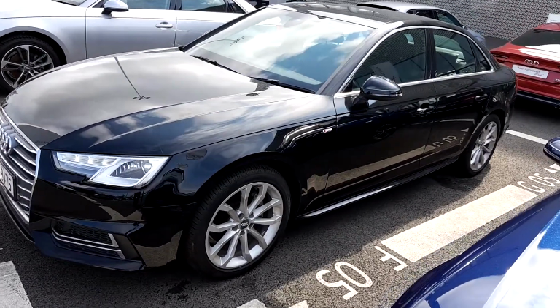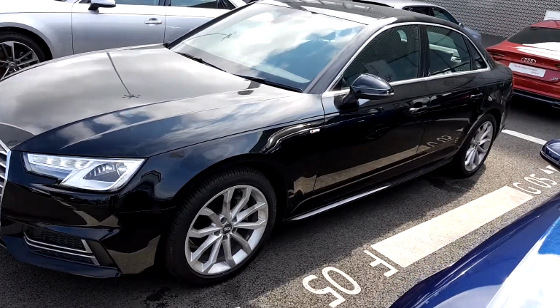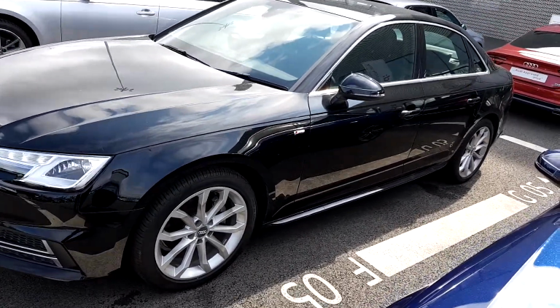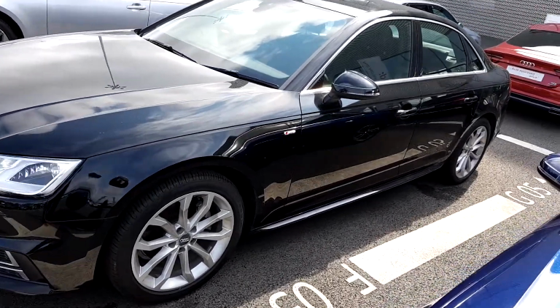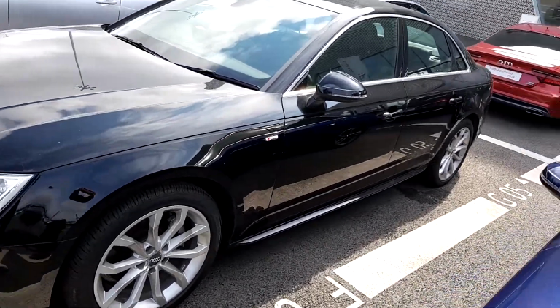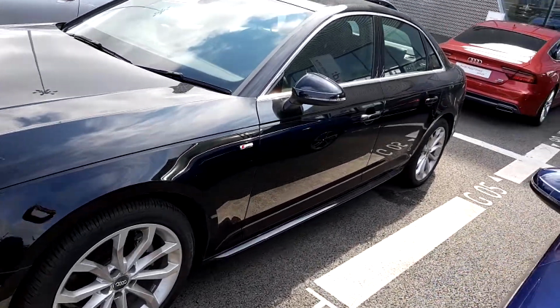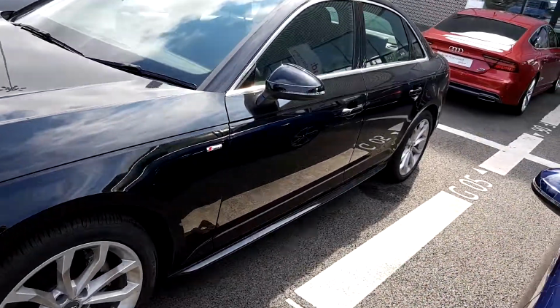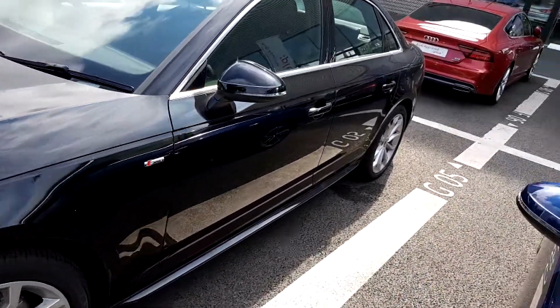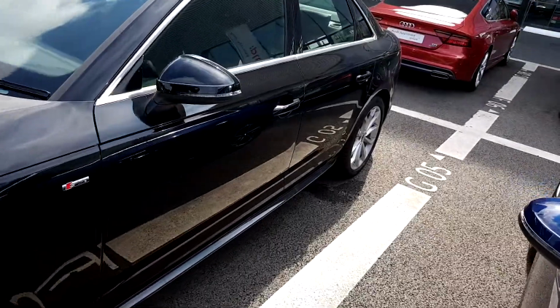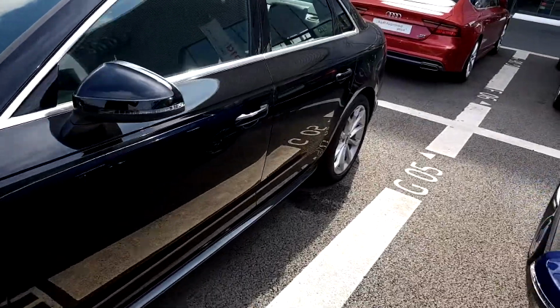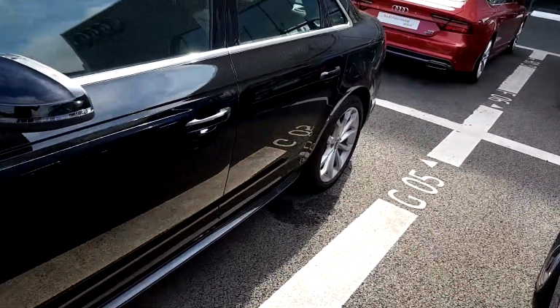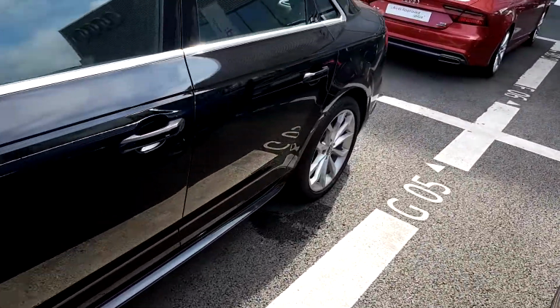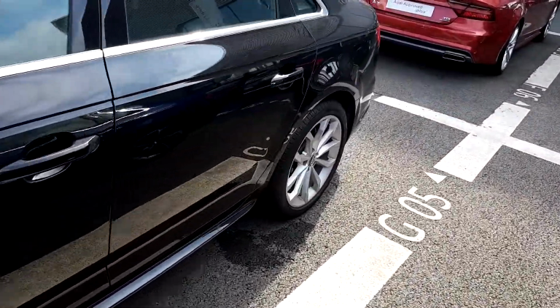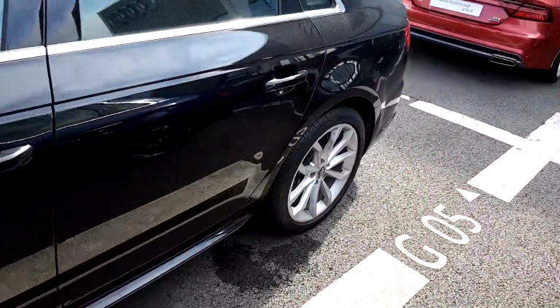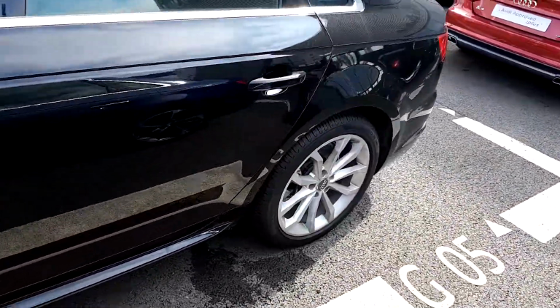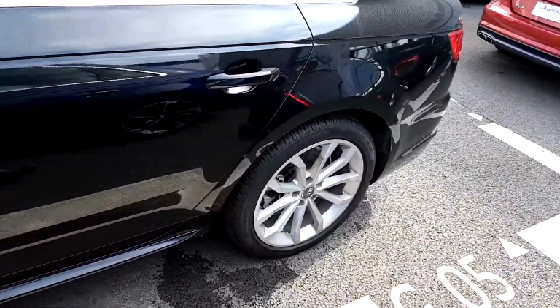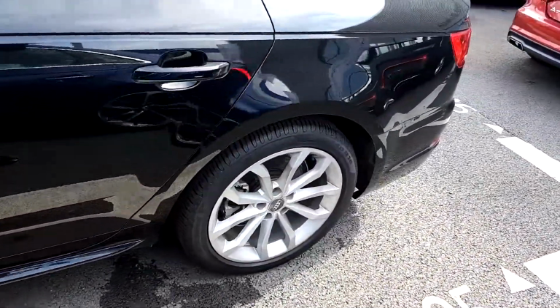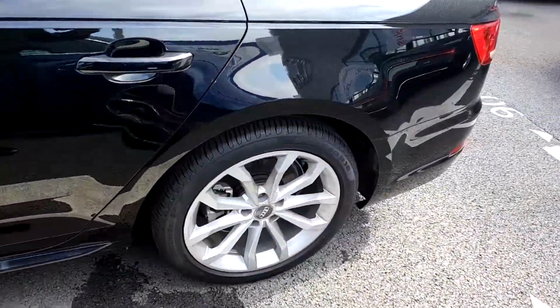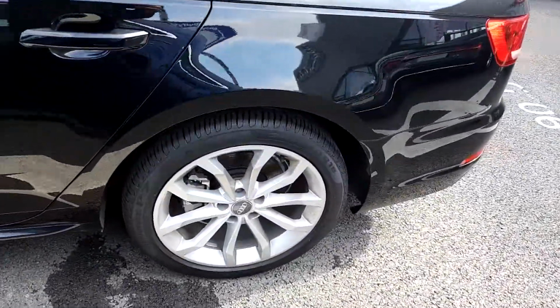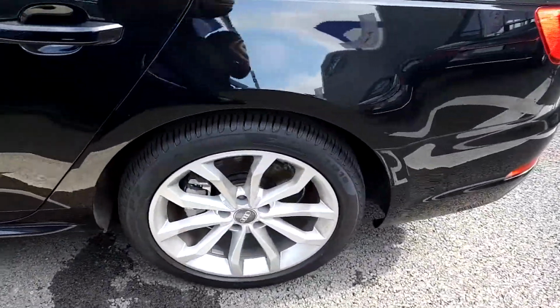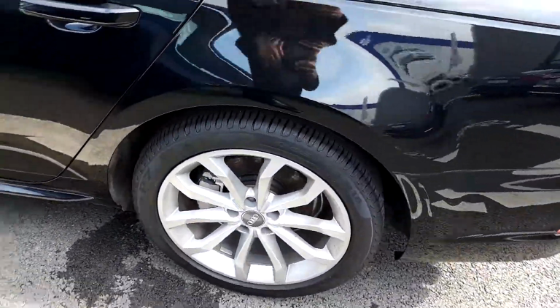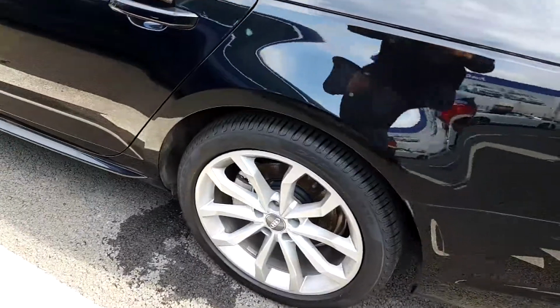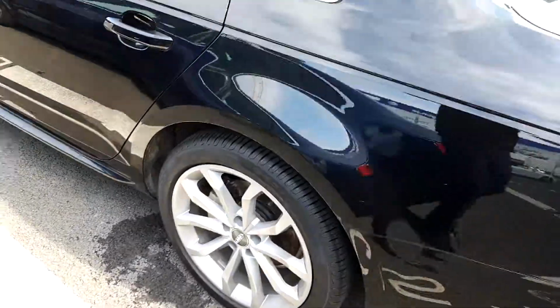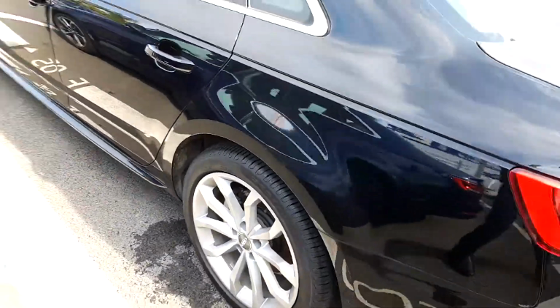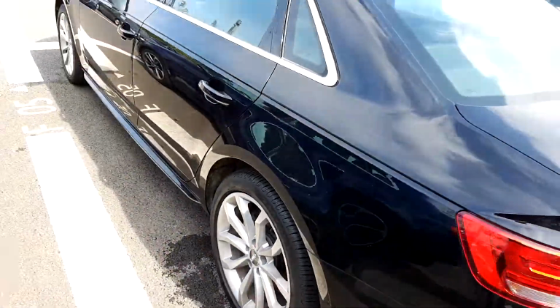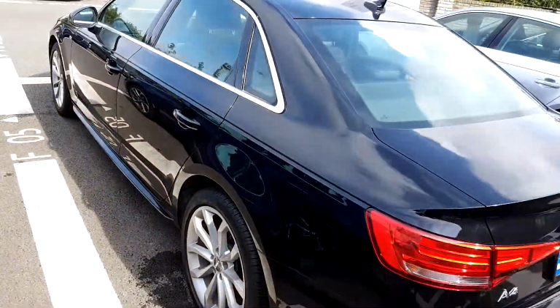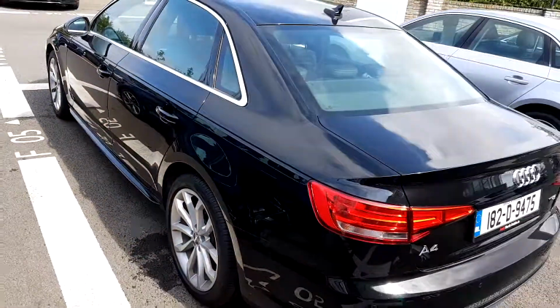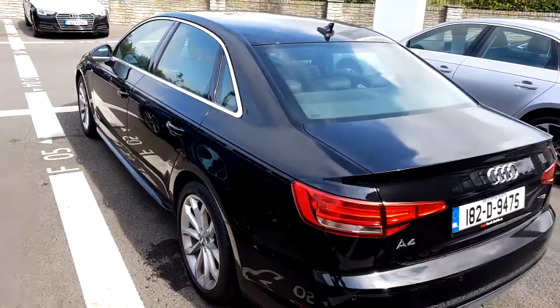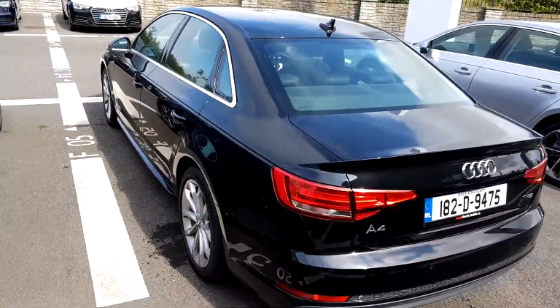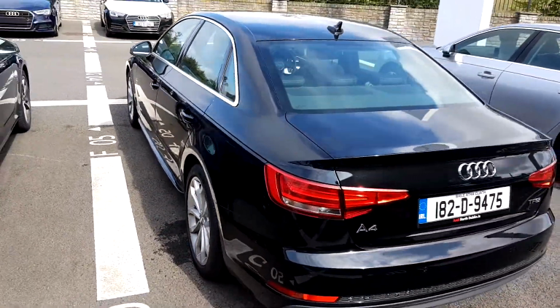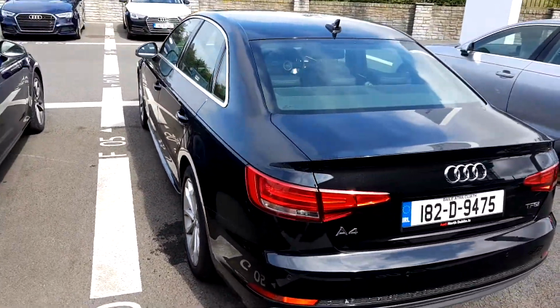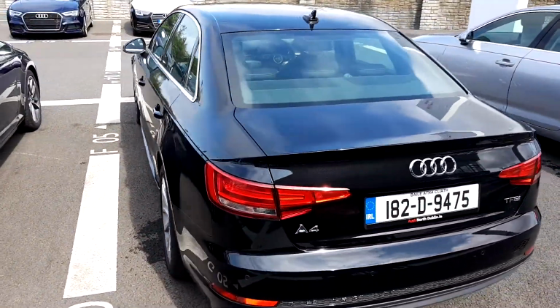On the side you'll notice these lovely 18-inch 10-spoke alloys — they look great on this car. I must also add that this Audi A4 comes with rear parking sensors.